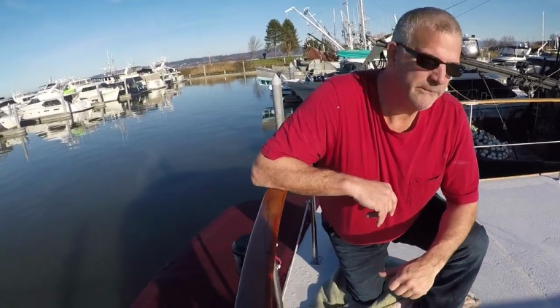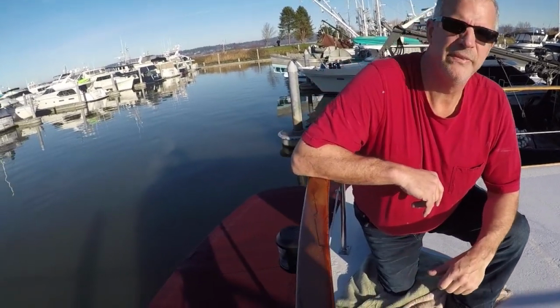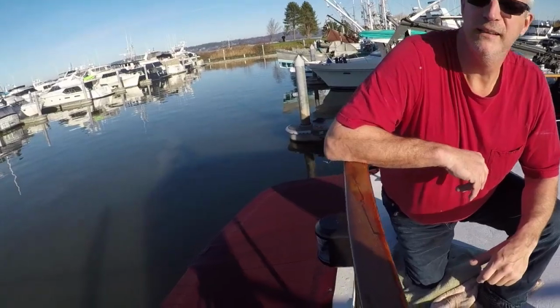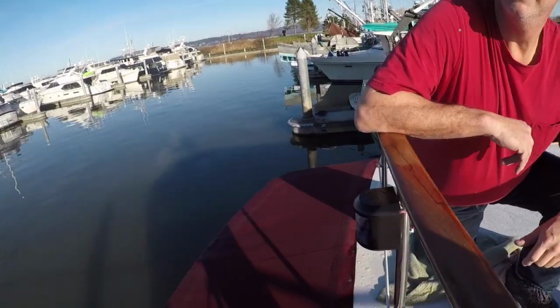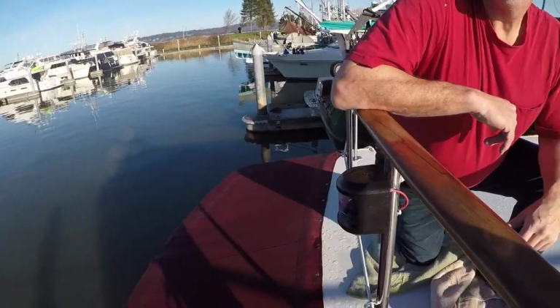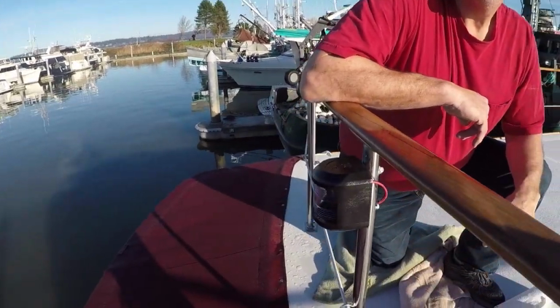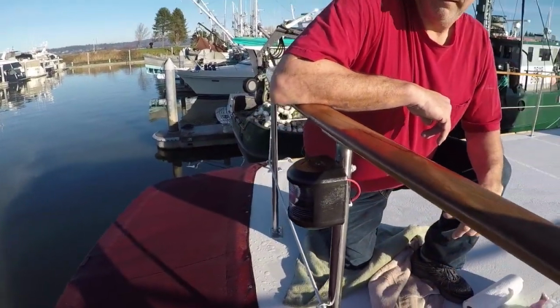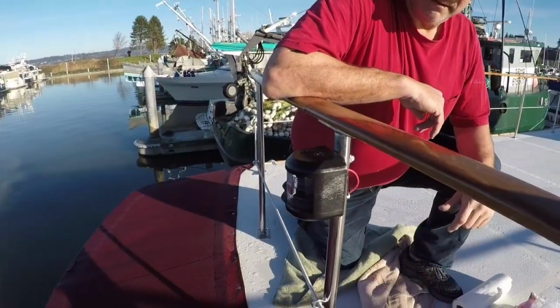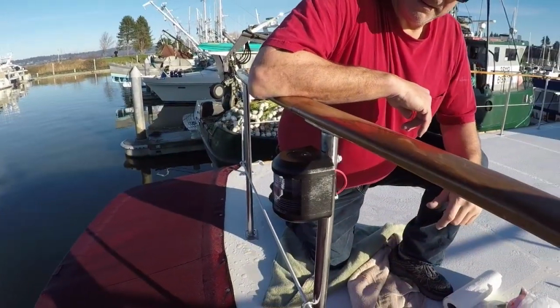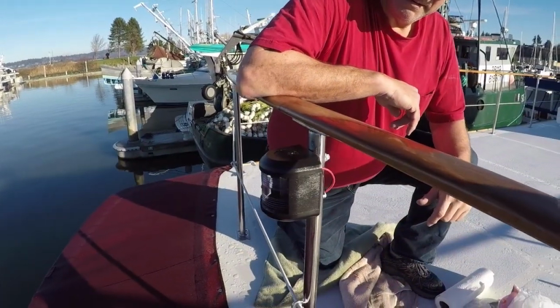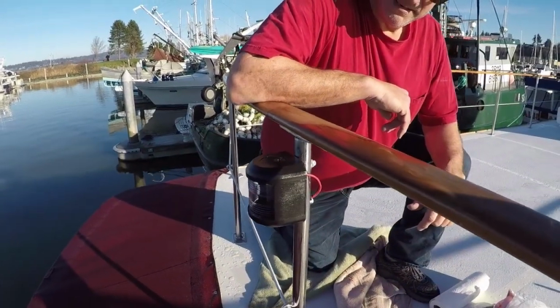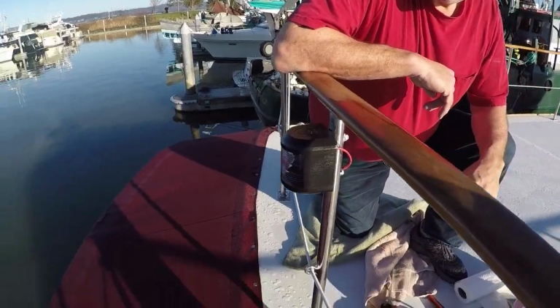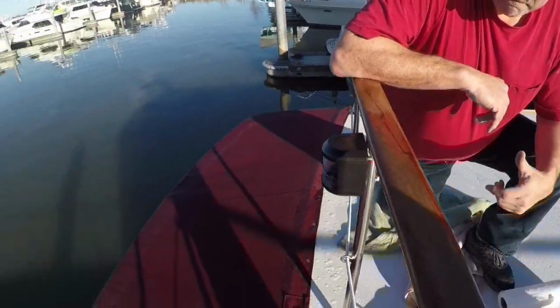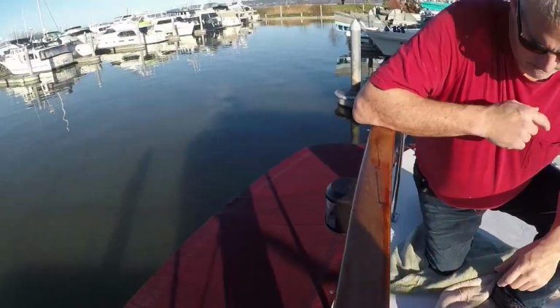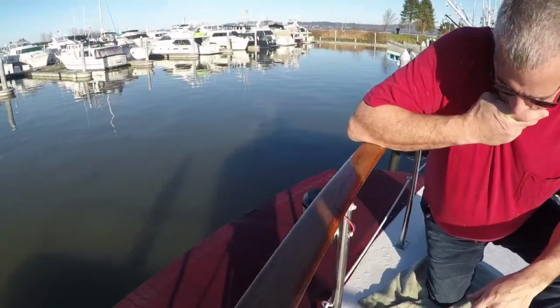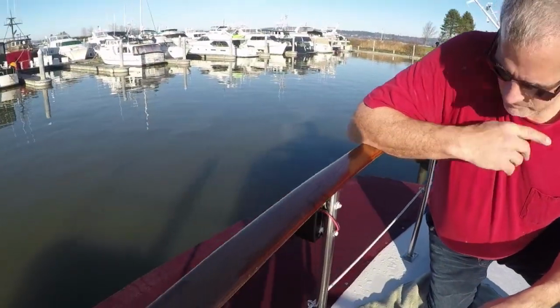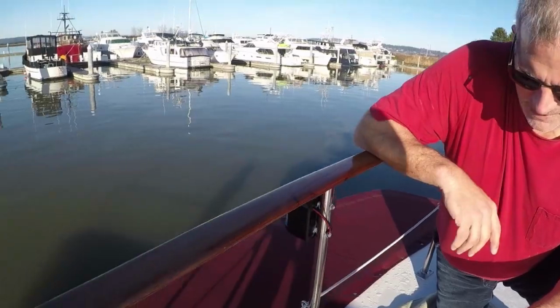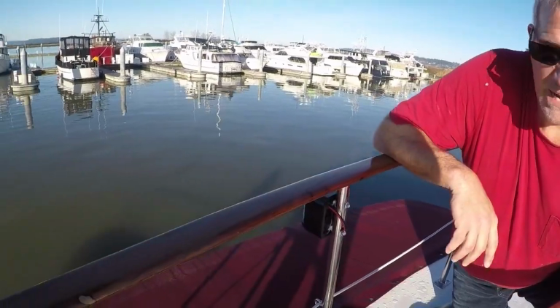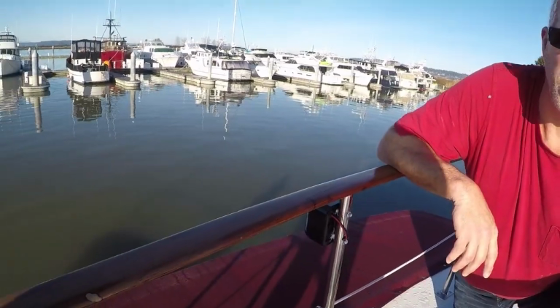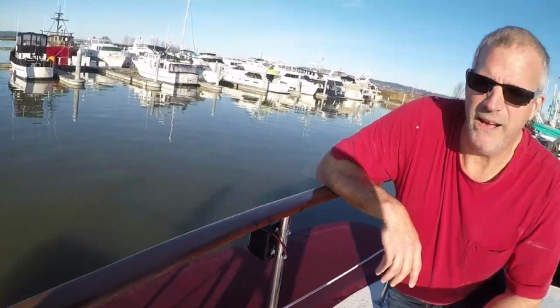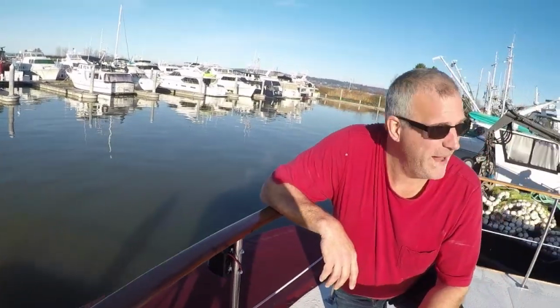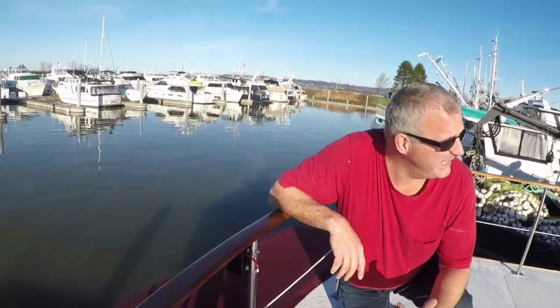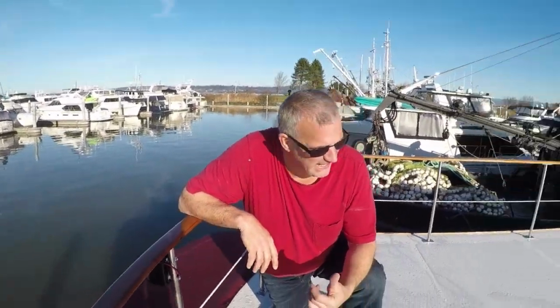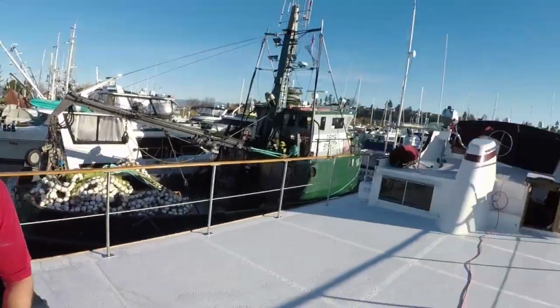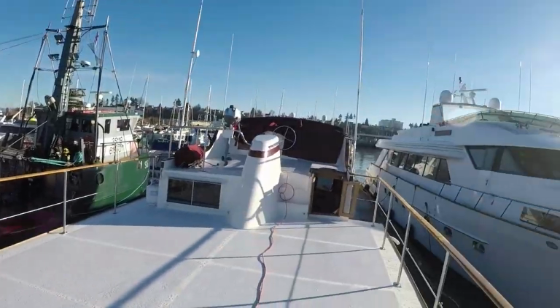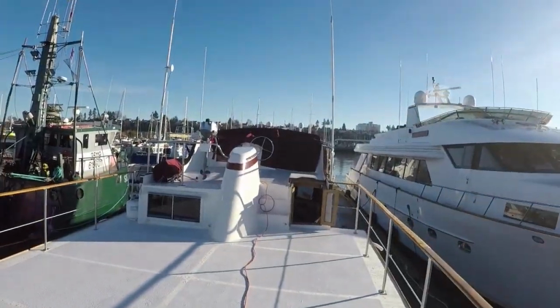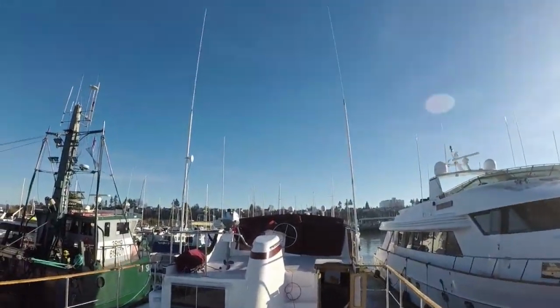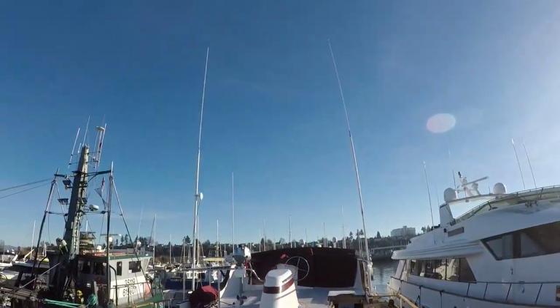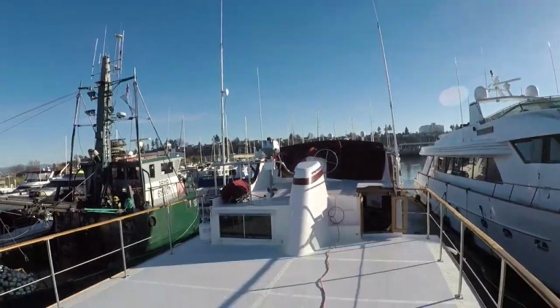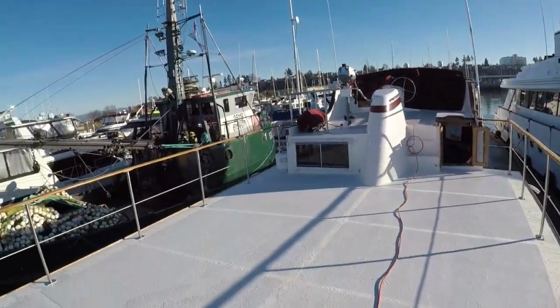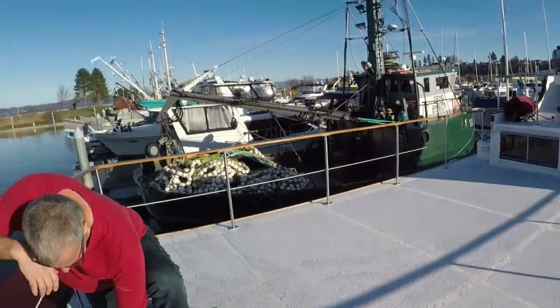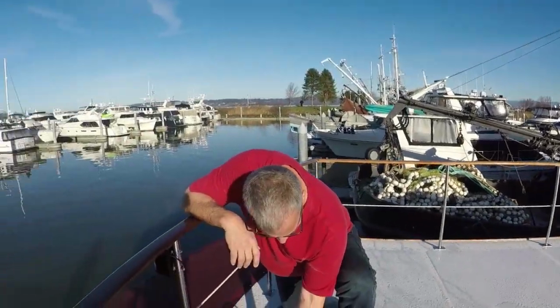Stern light's done. There it is in all its glory. Now we can go boating sort of at night — and it actually works. Well, no mast headlight yet — we've still got work to do over here, so still no night time boating.